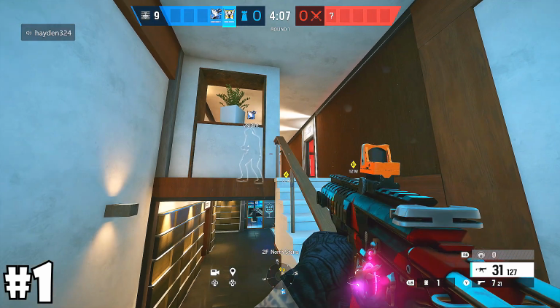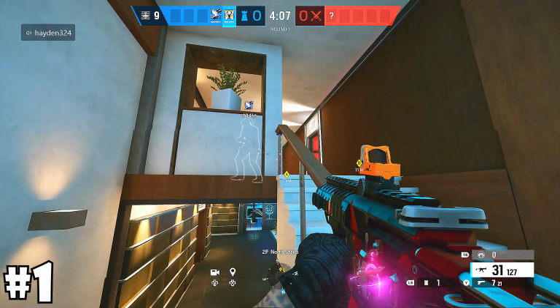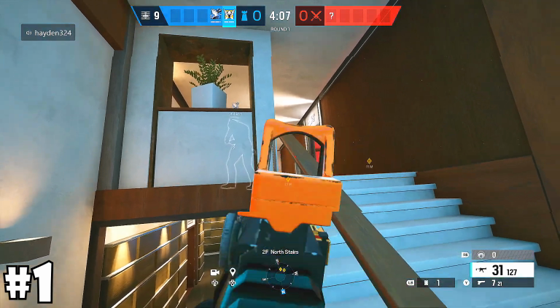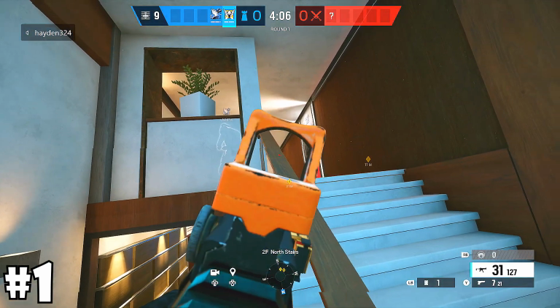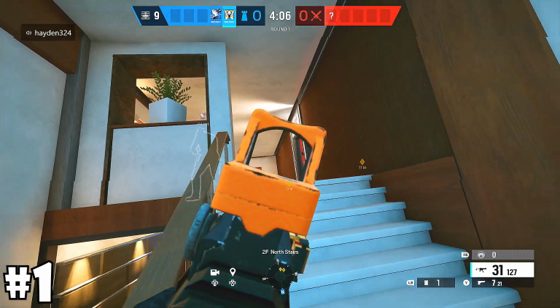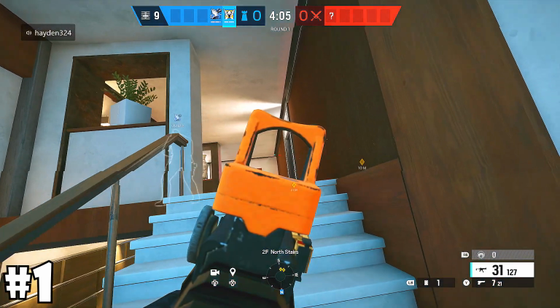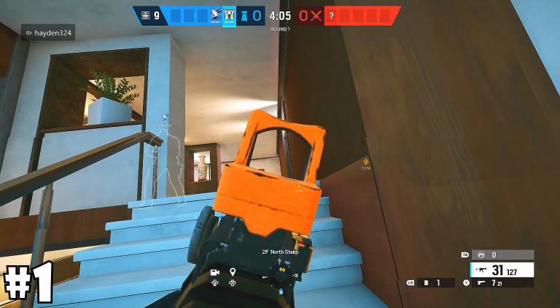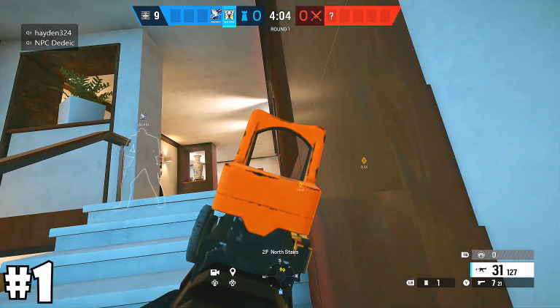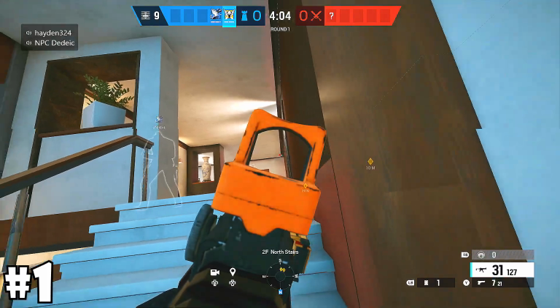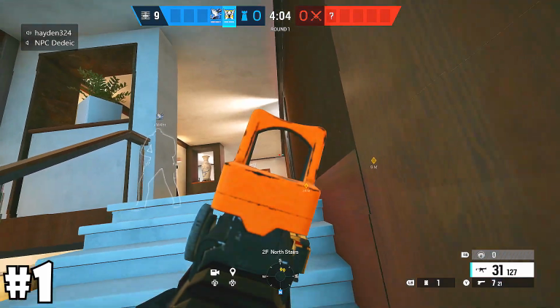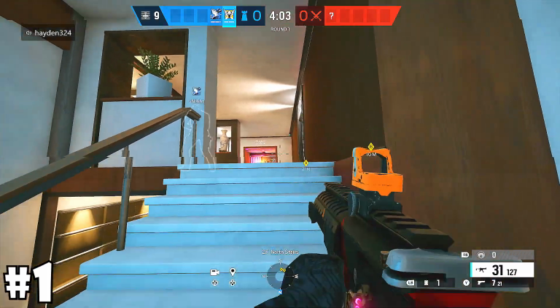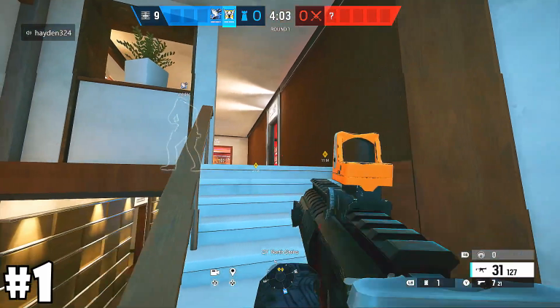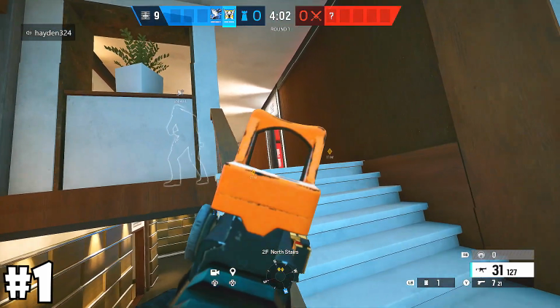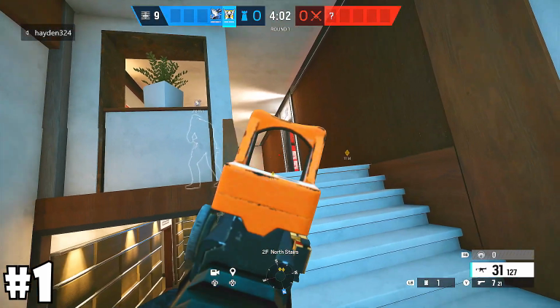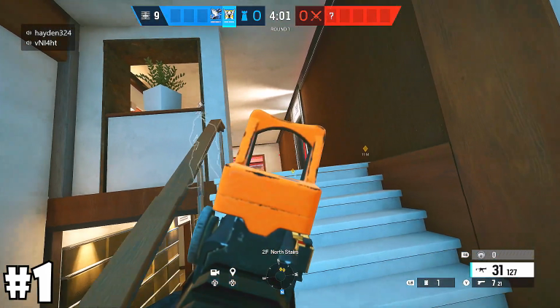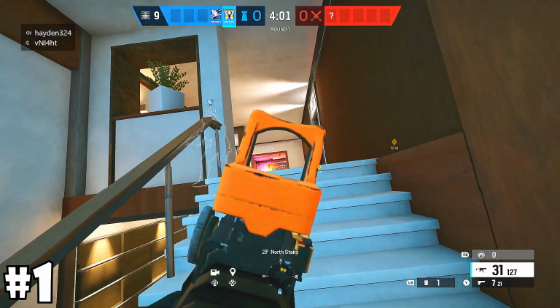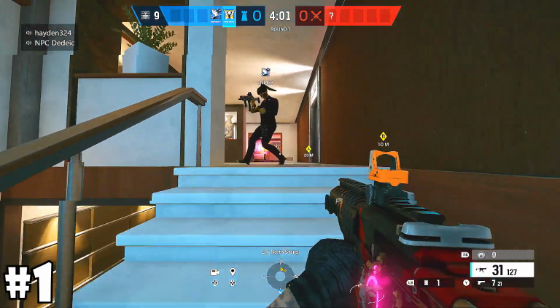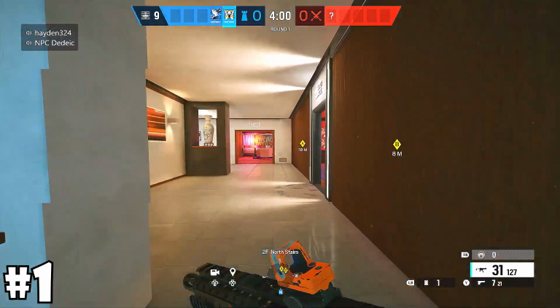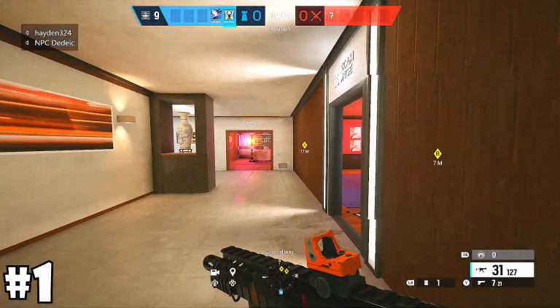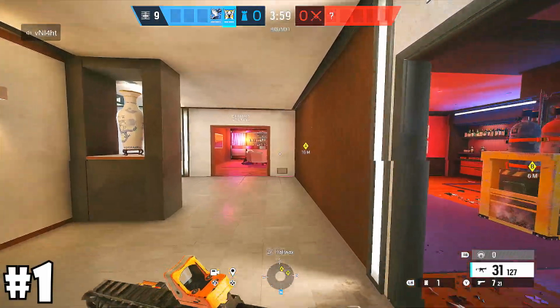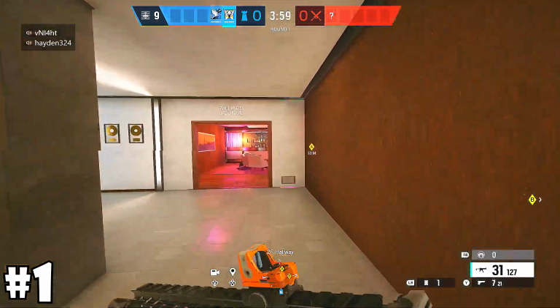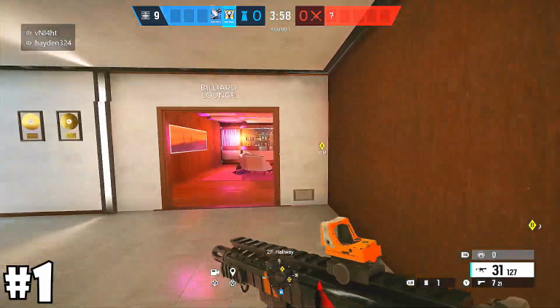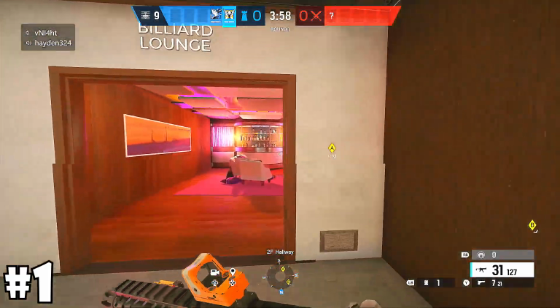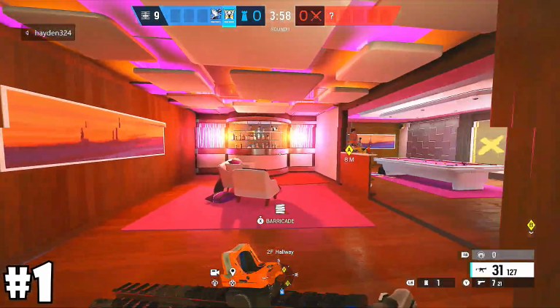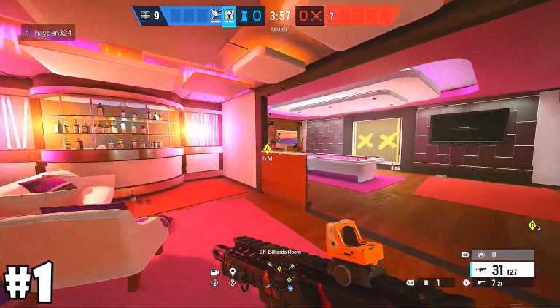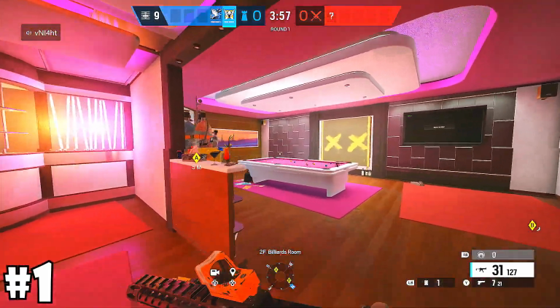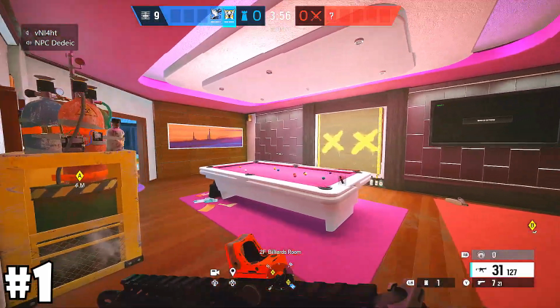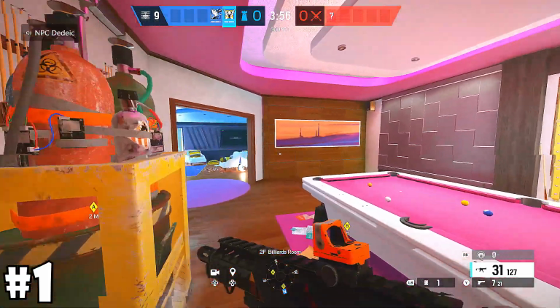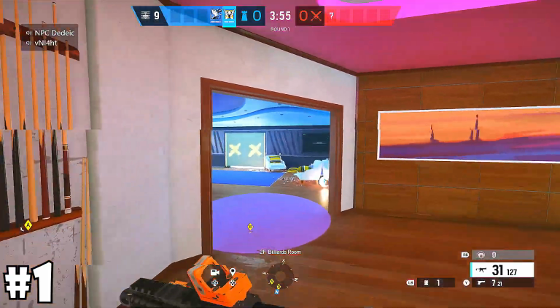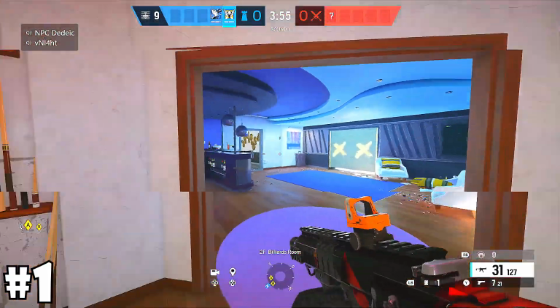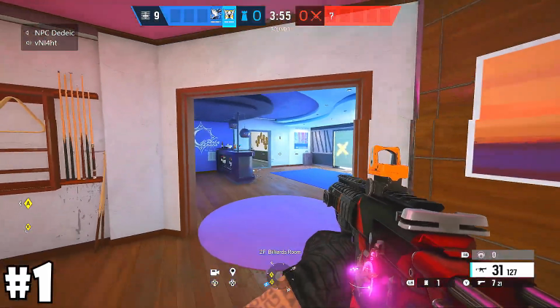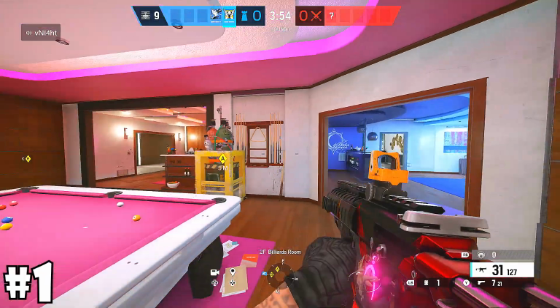As you can see, when you're coming up Cool Vives stairs, you cannot contest this camera. If you're leaning all the way to the right, which you shouldn't be as an attacker, you can see the camera. However, the camera can see more of you than you can of it — and this is perfect for swinging at enemies coming up Cool Vives.